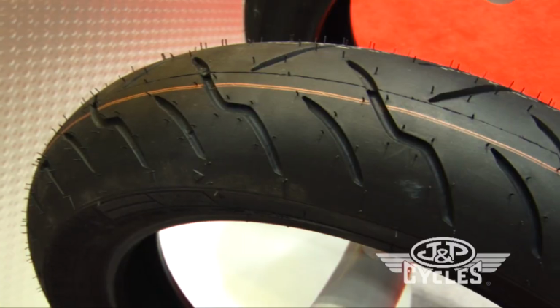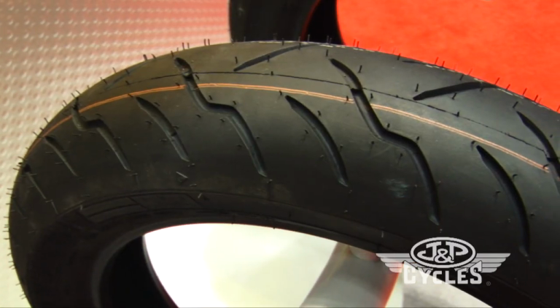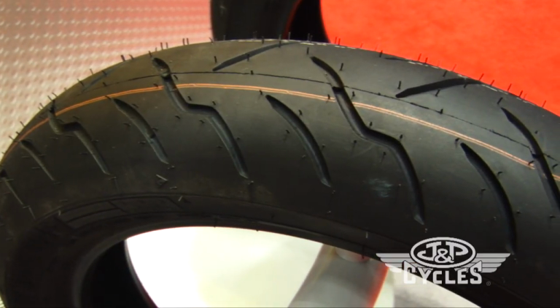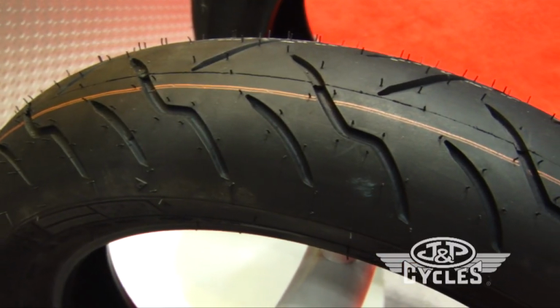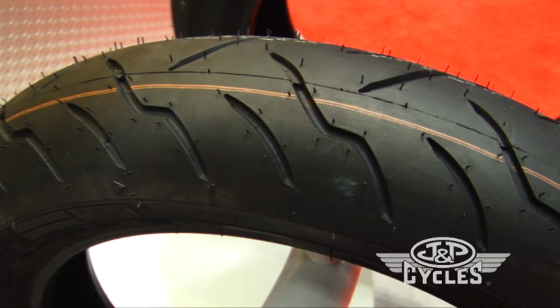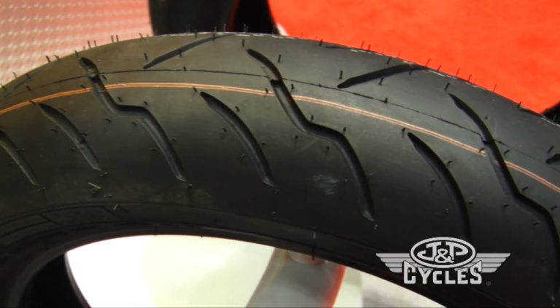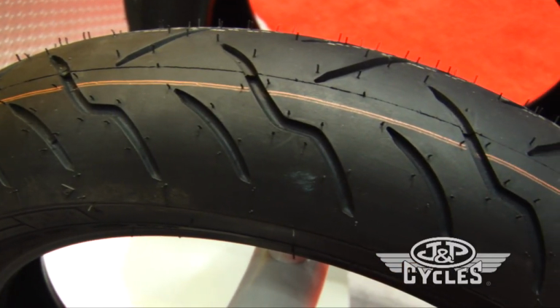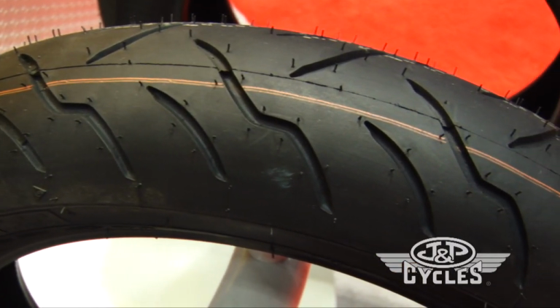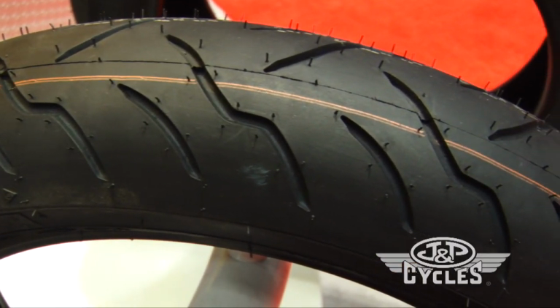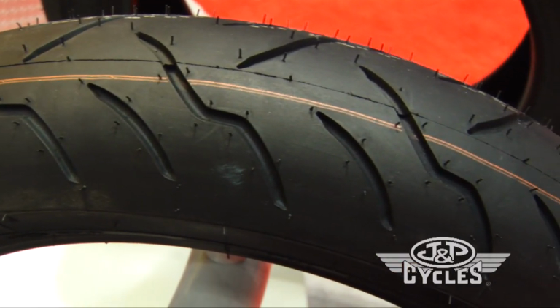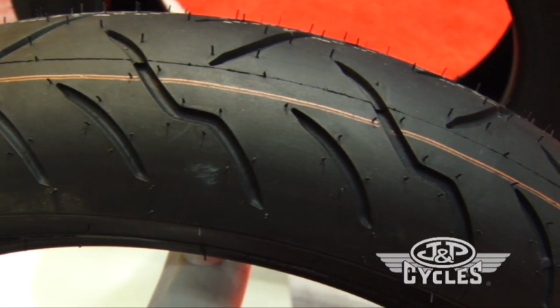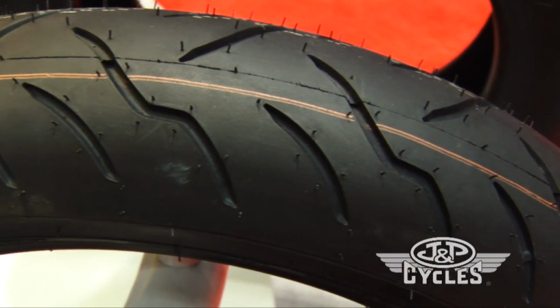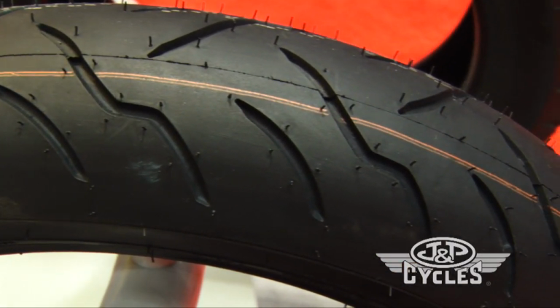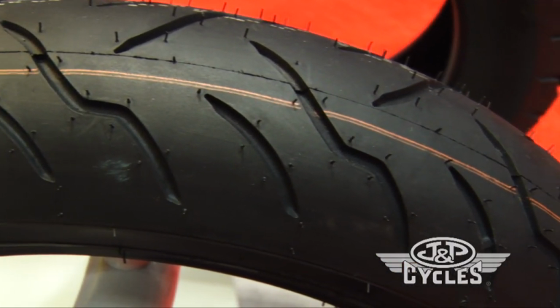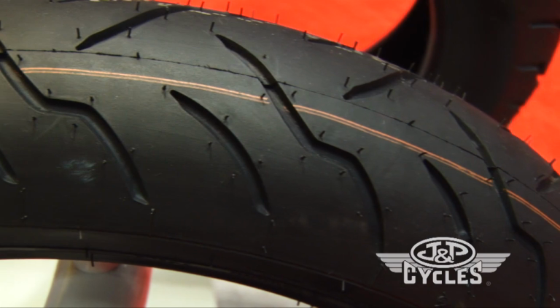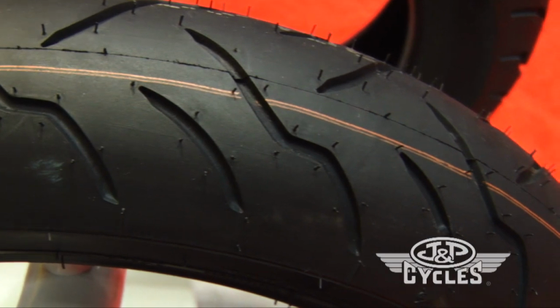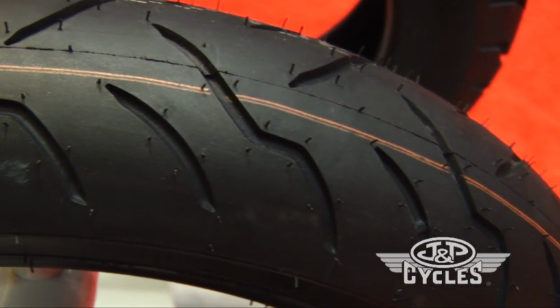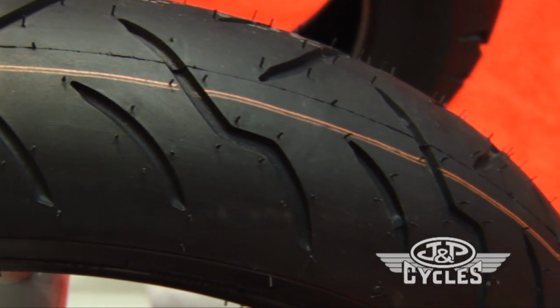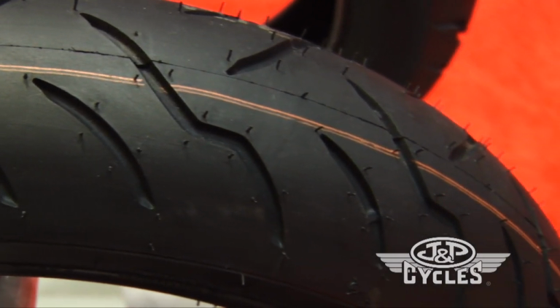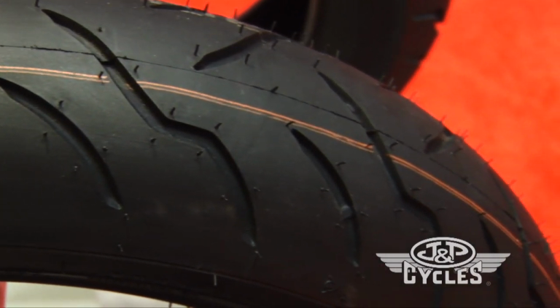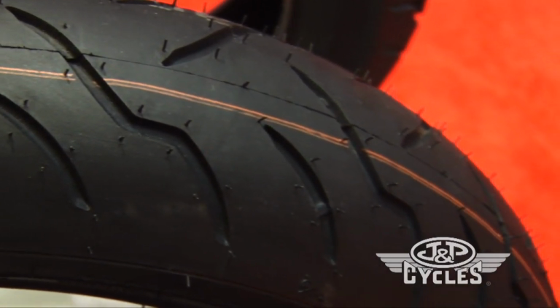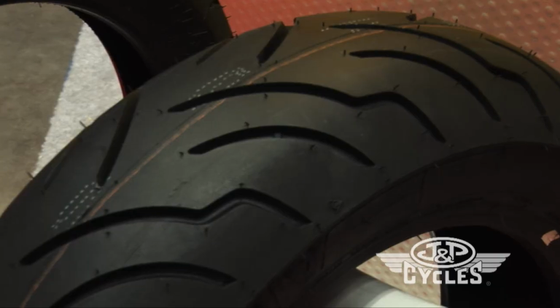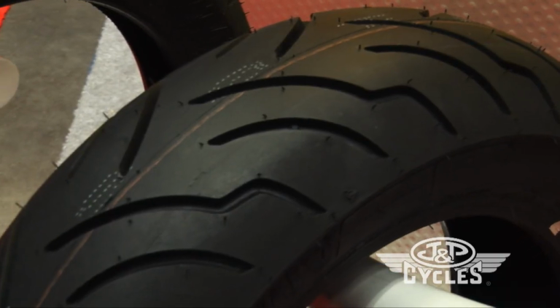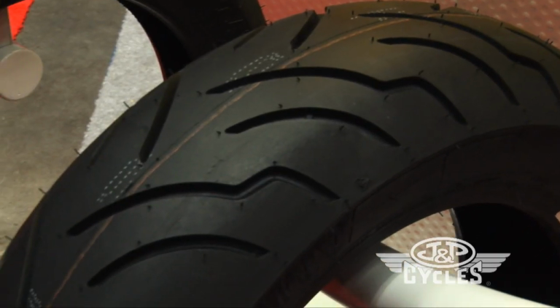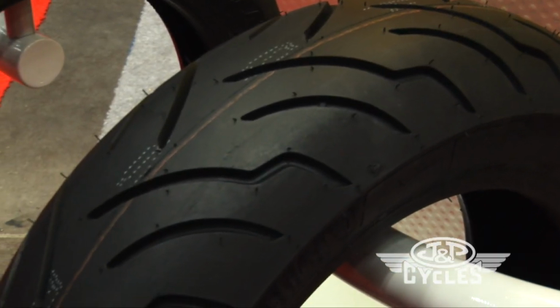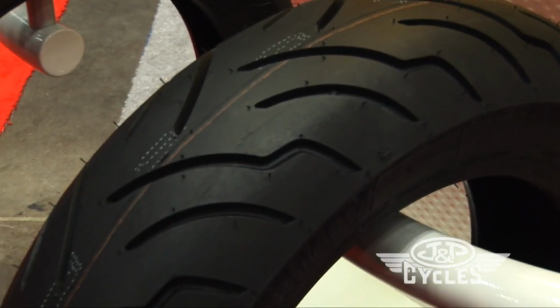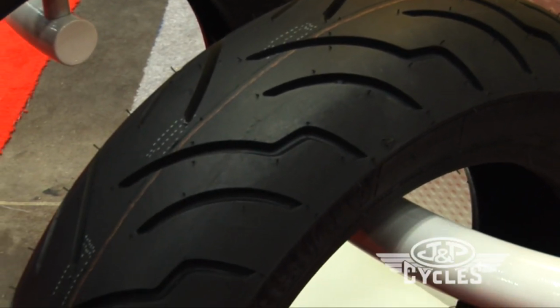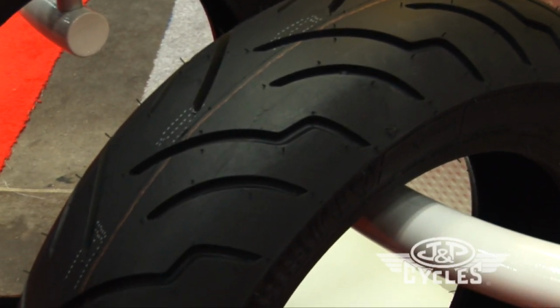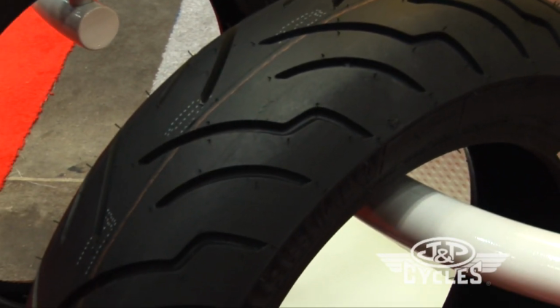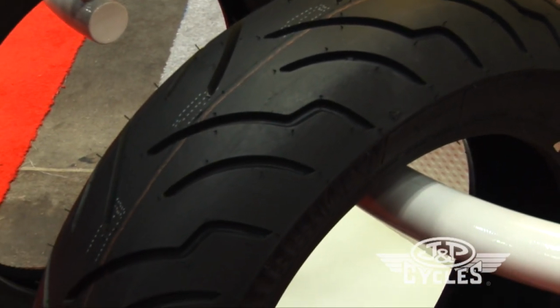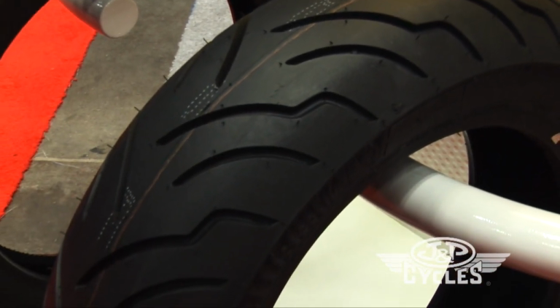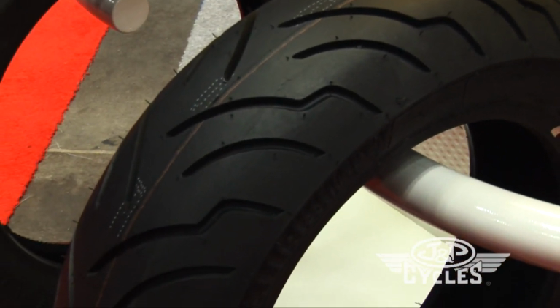One thing about Dunlop: we're the only tire company in the world that manufactures tires in the States. This tire is designed specifically for the Harley-Davidson bagger, and the Harley-Davidson bagger only.